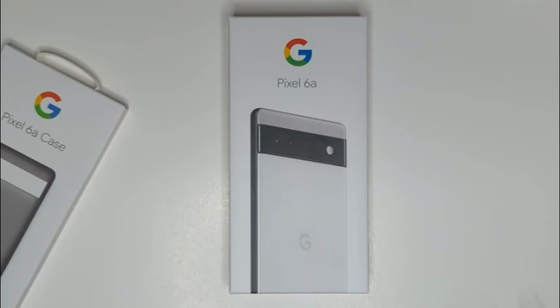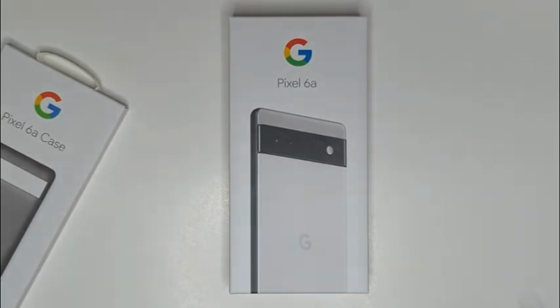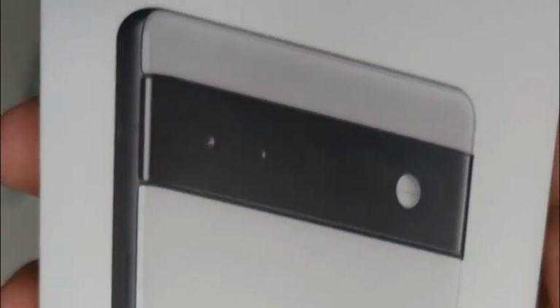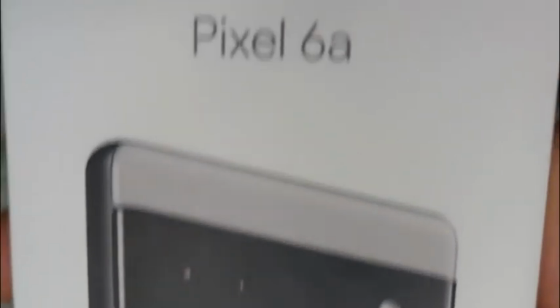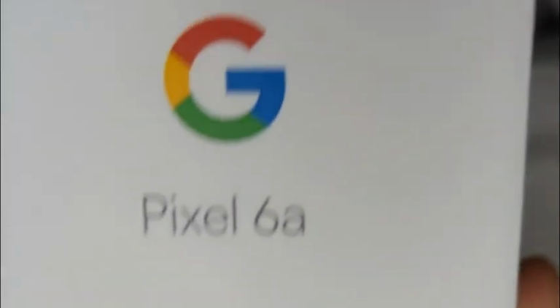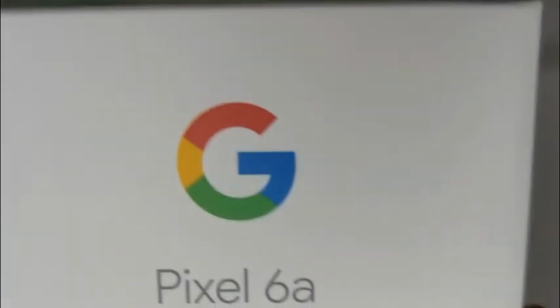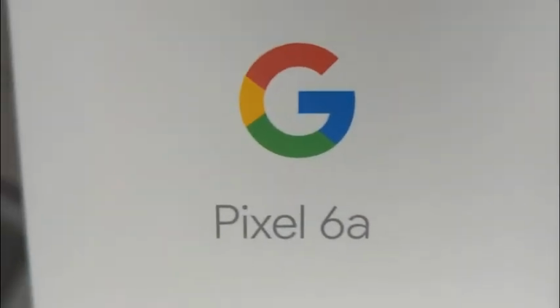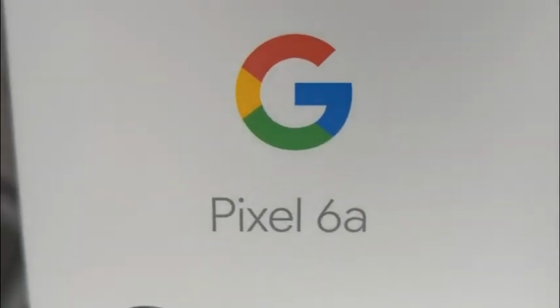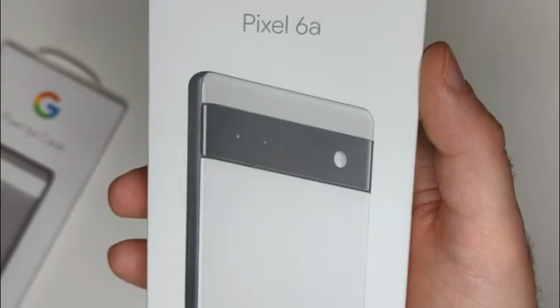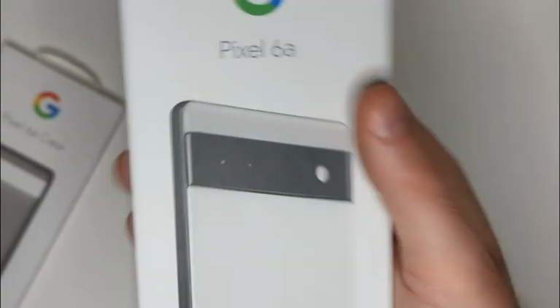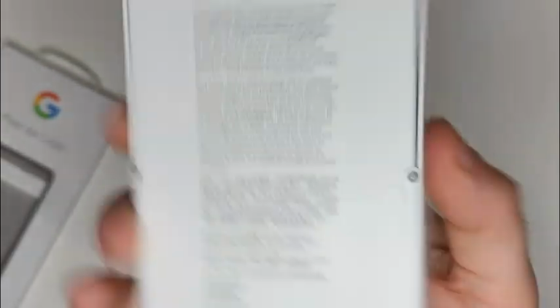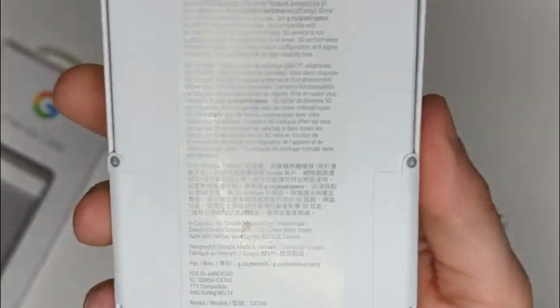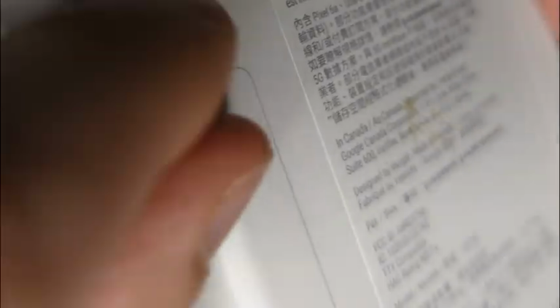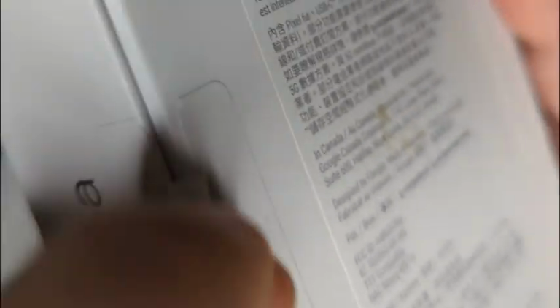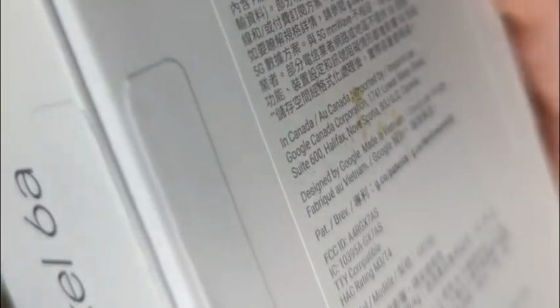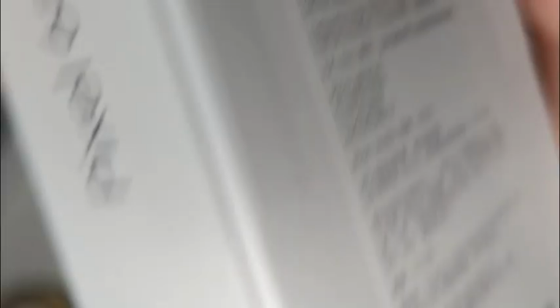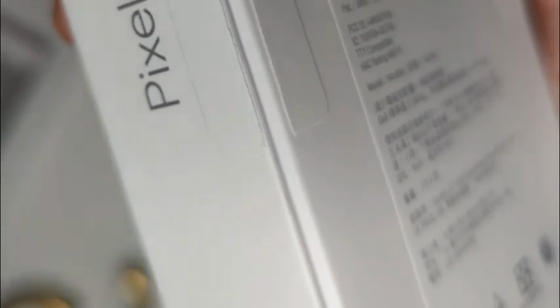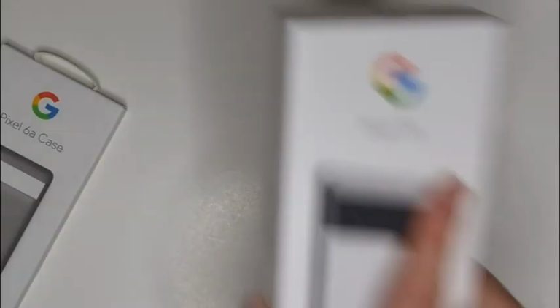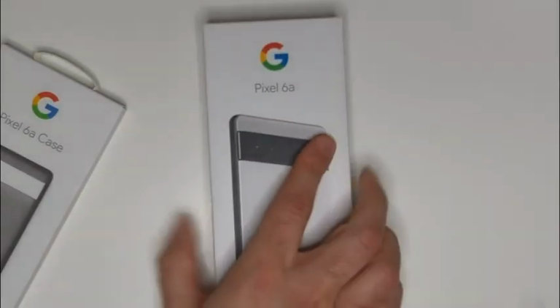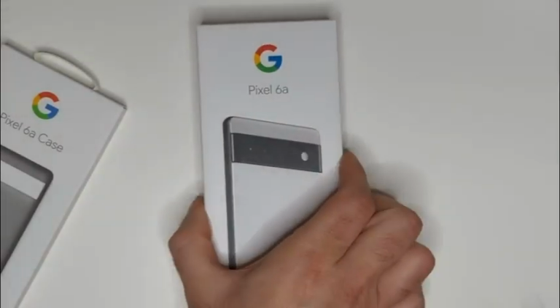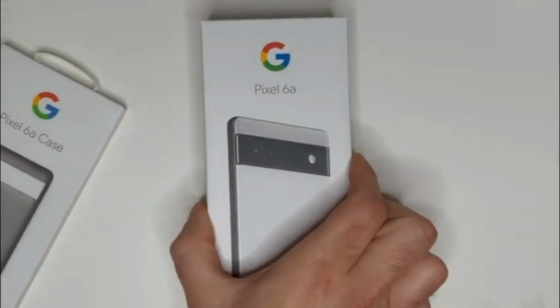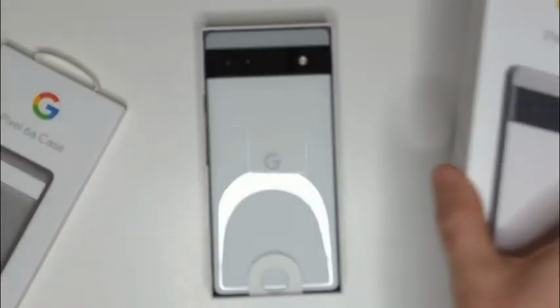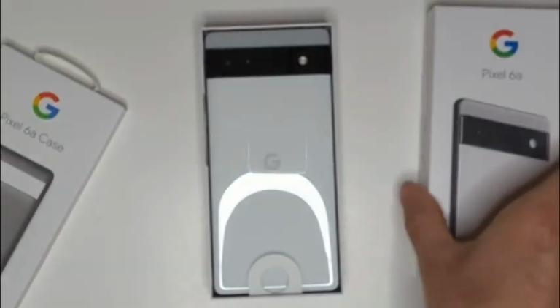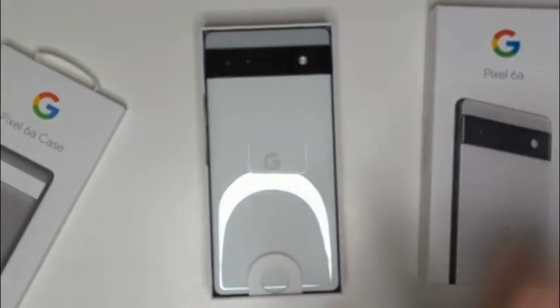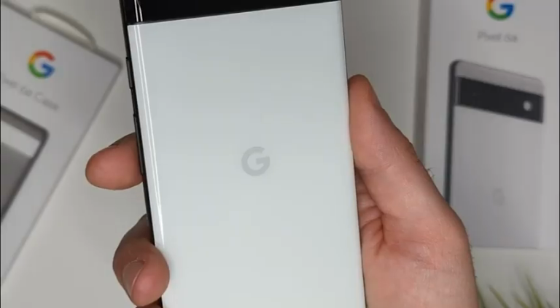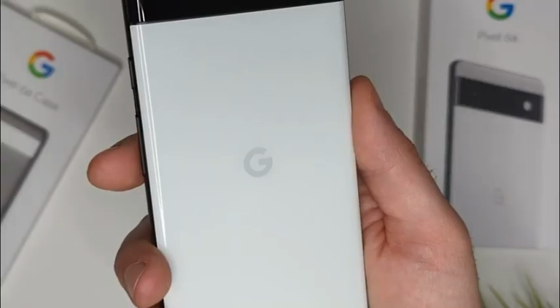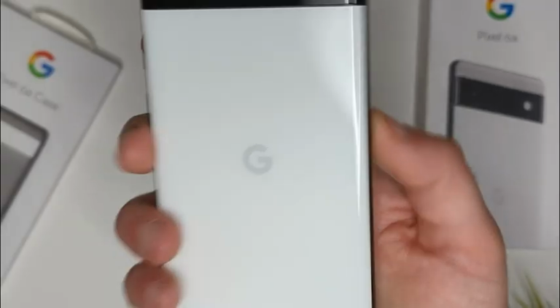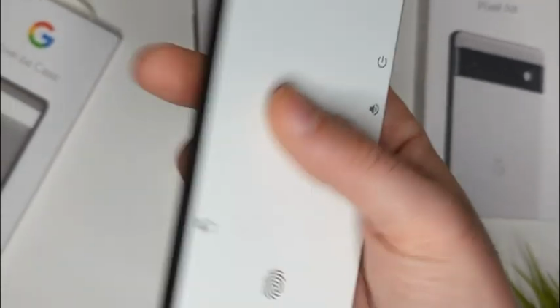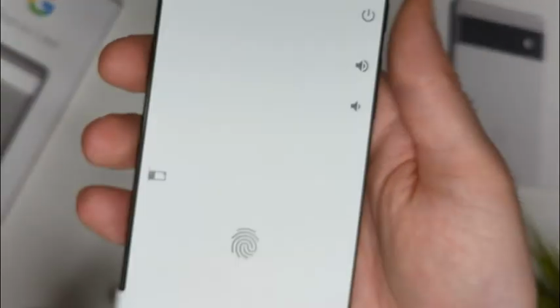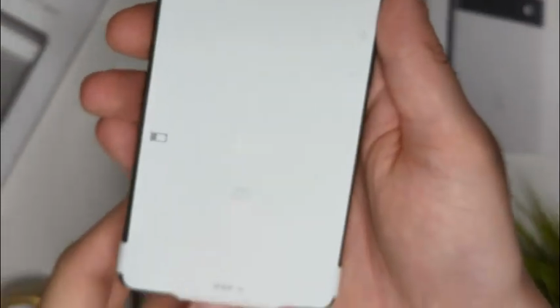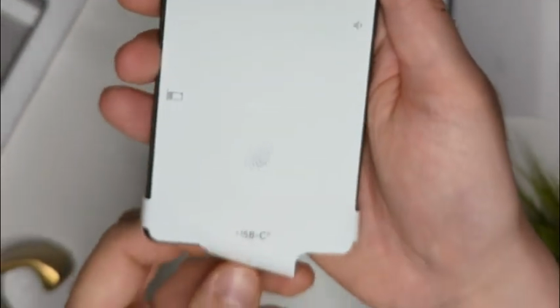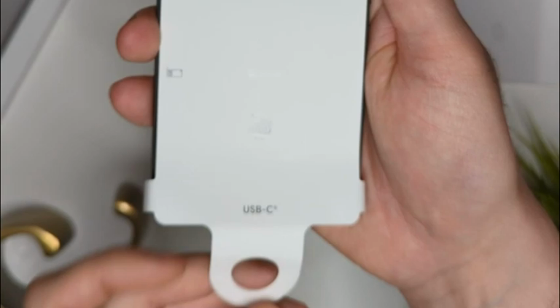There are three color options for the Pixel 6a. There's a green one, an all-black one called Charcoal, and the one that I have is white, gray, and black mixed together. It's called Chalk and looks very sharp in person.